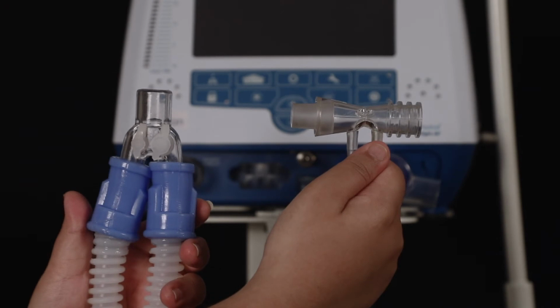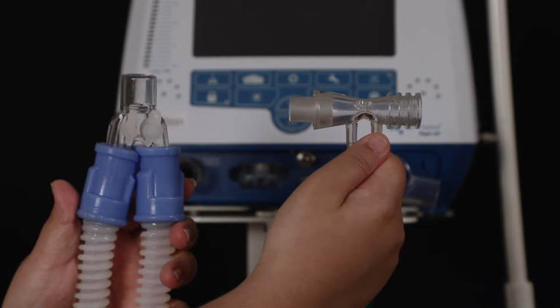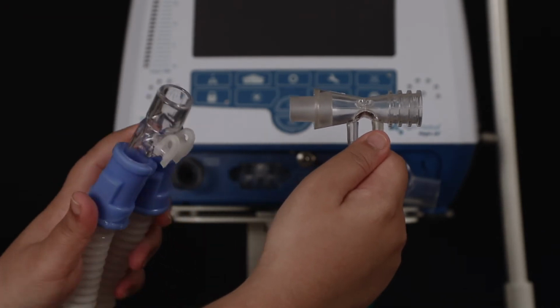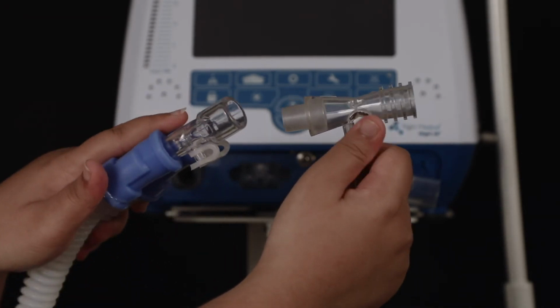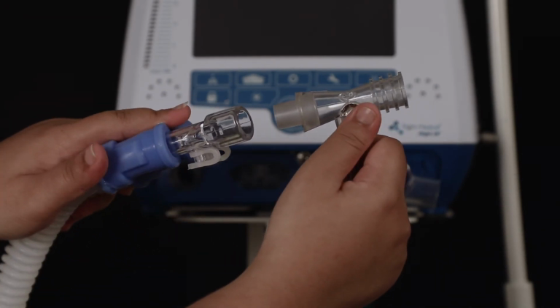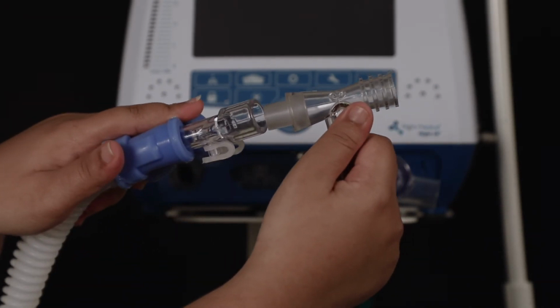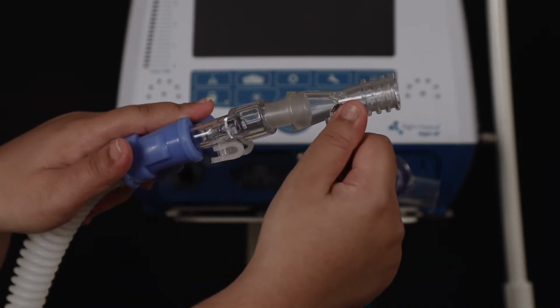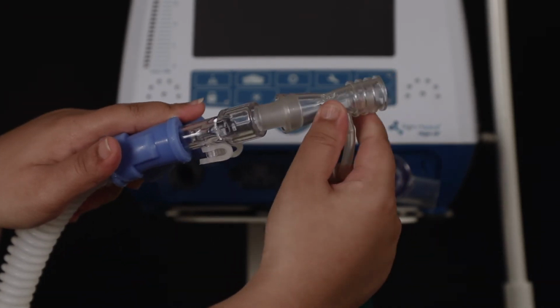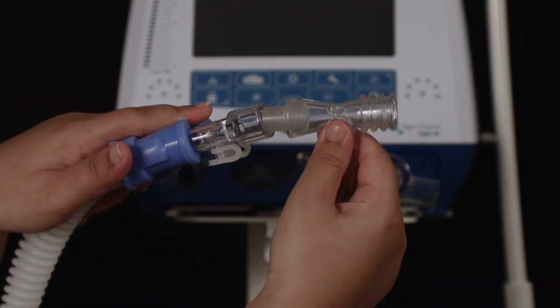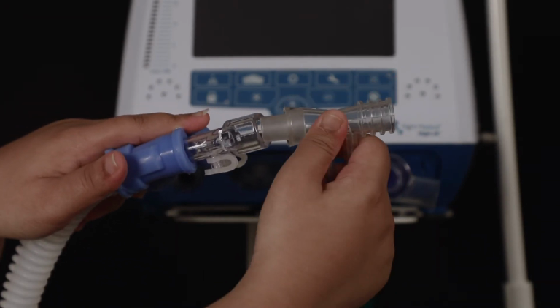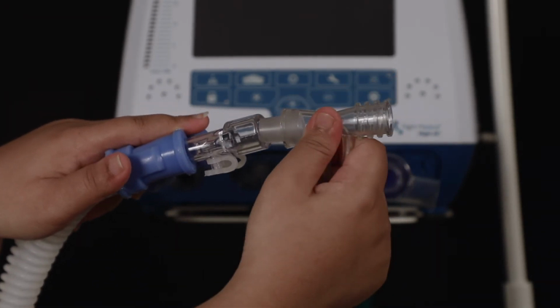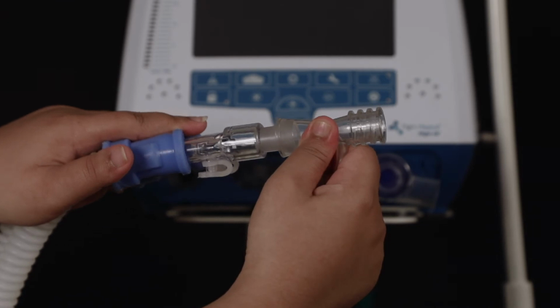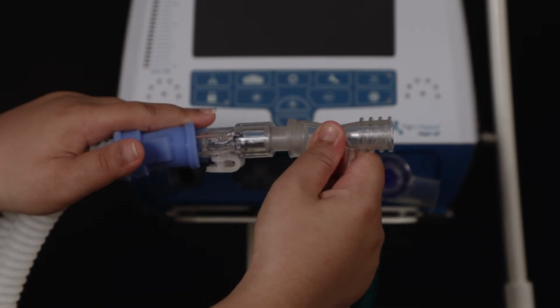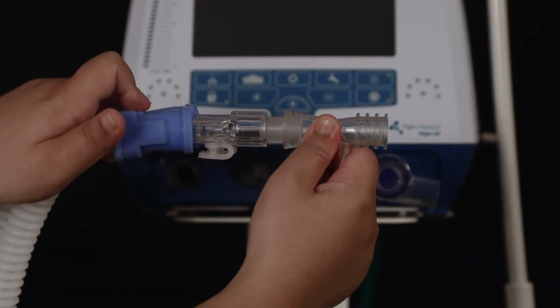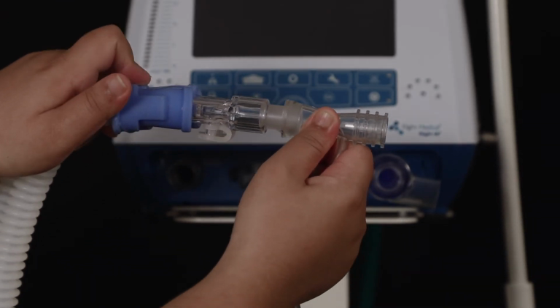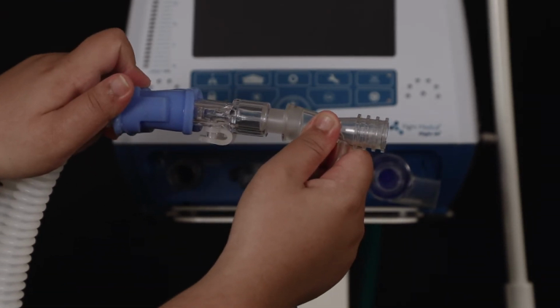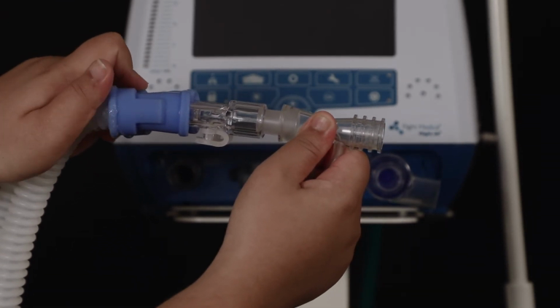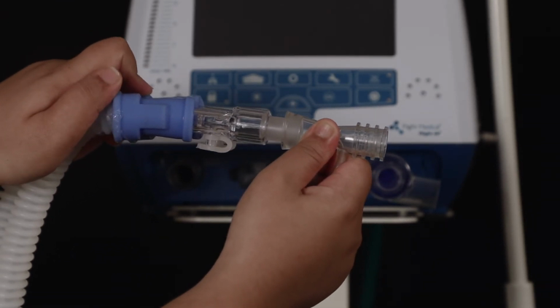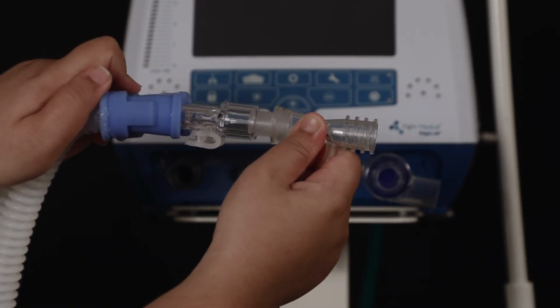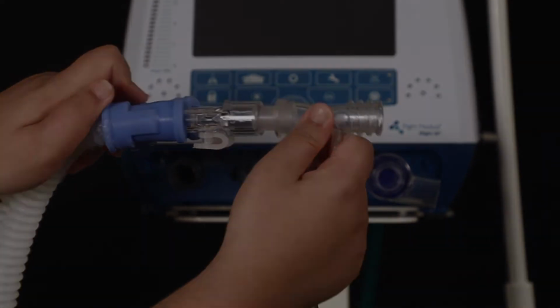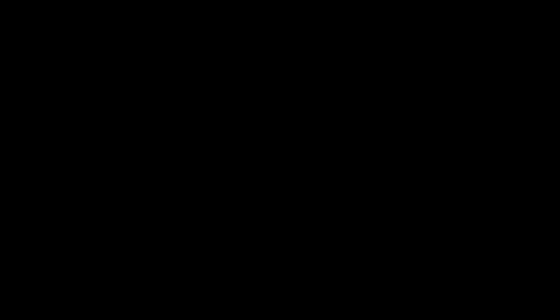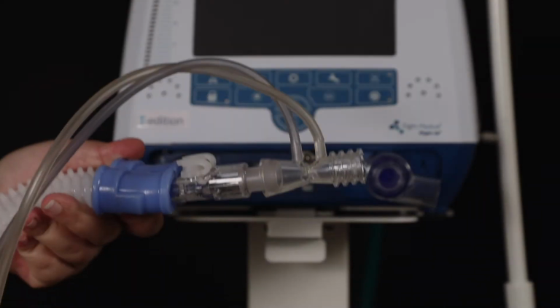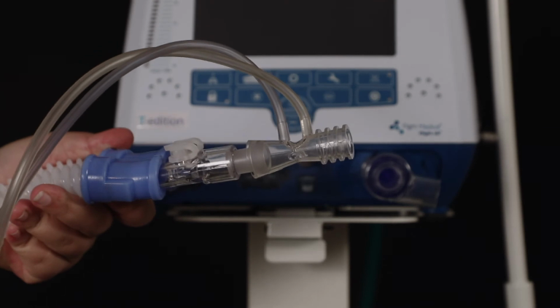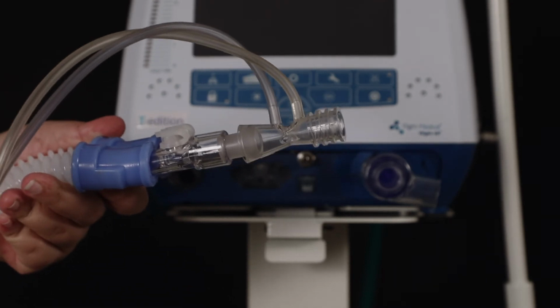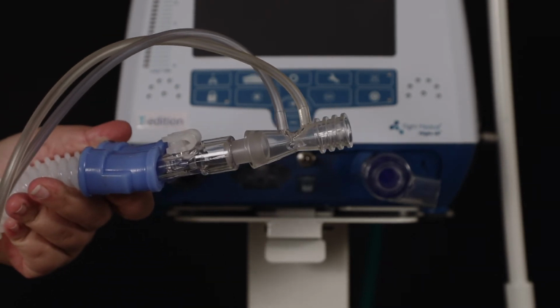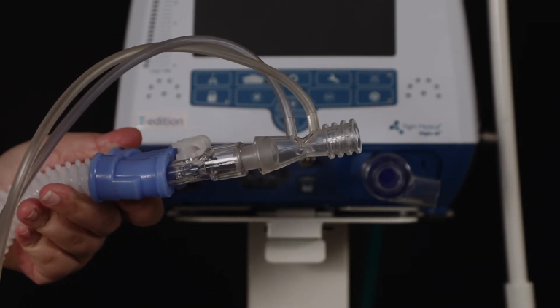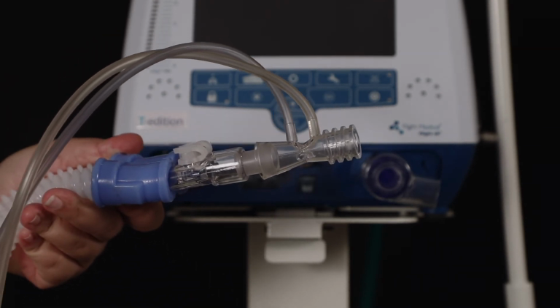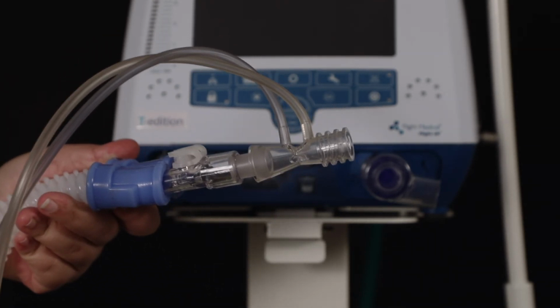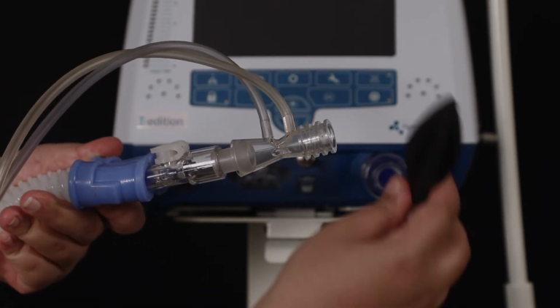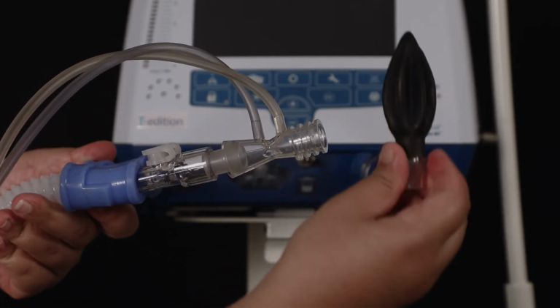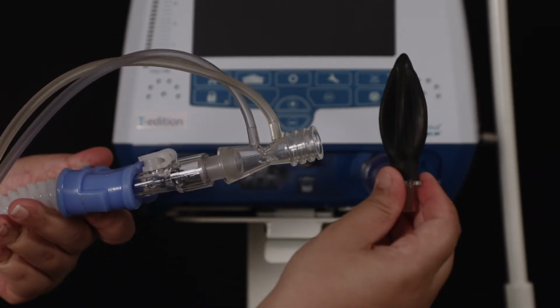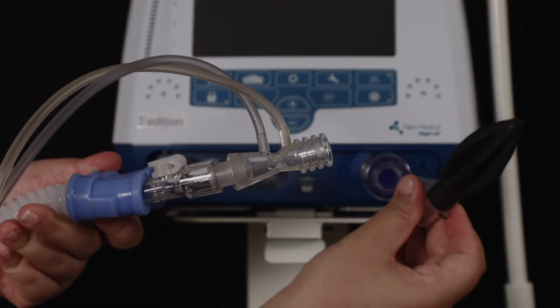Connect the flow sensor to the flow orifice in this manner. Now on the other side, connect the test lung like this.